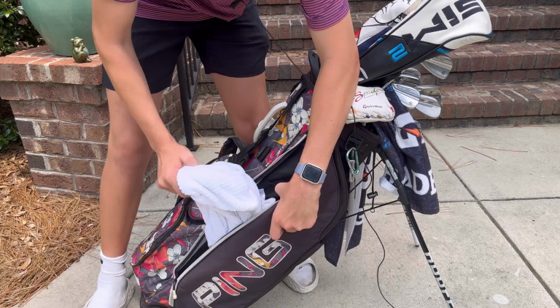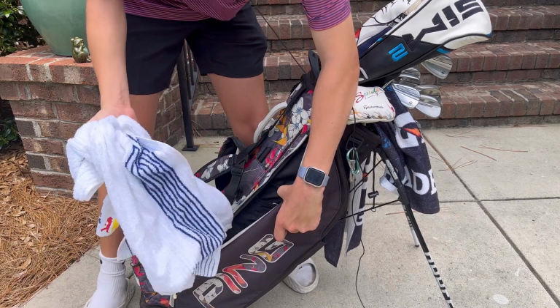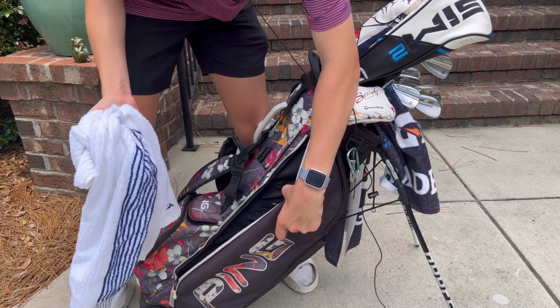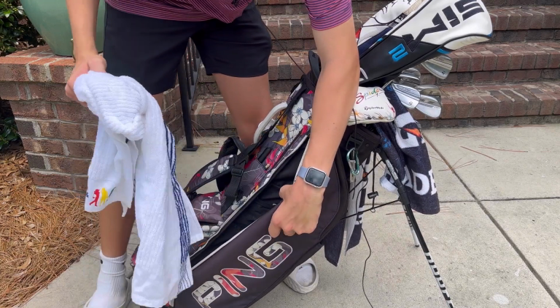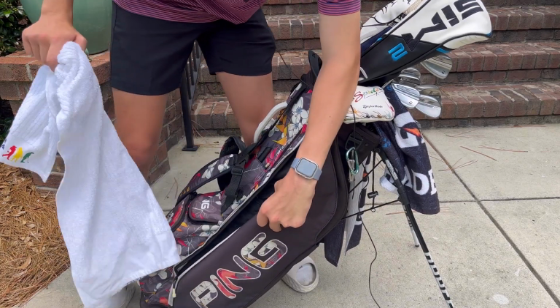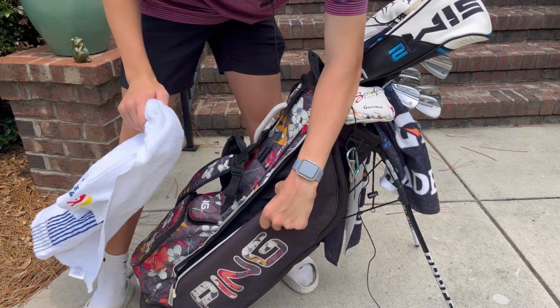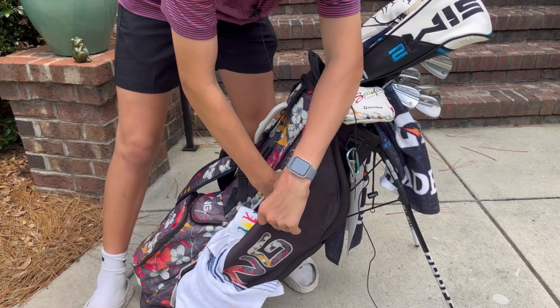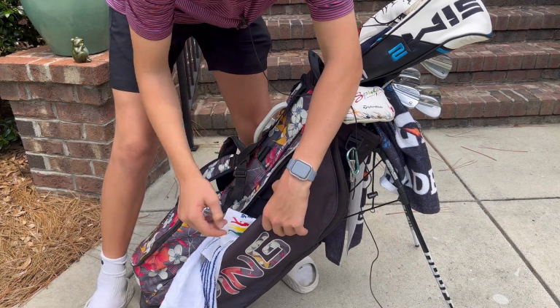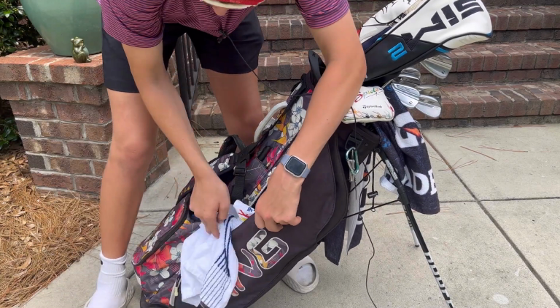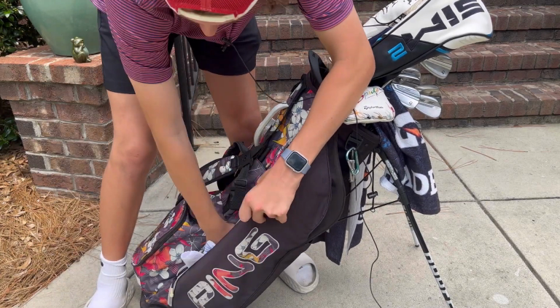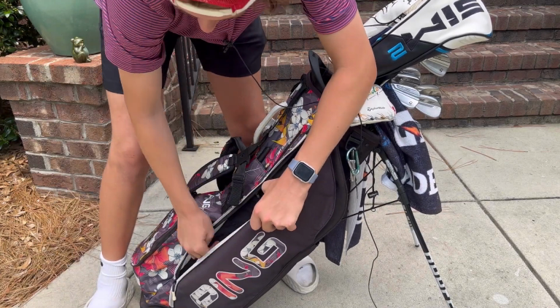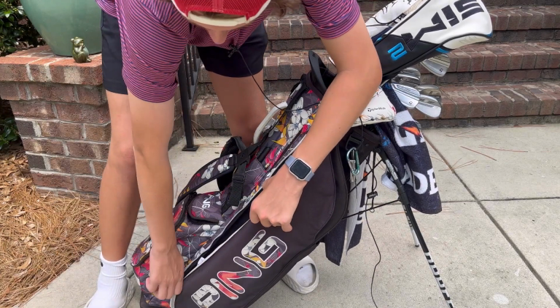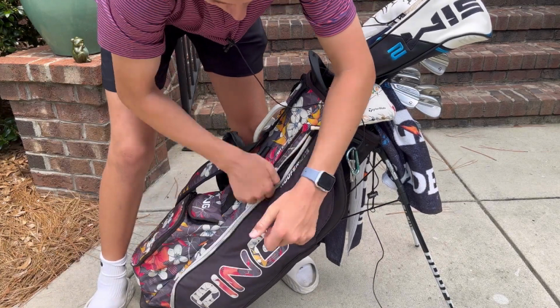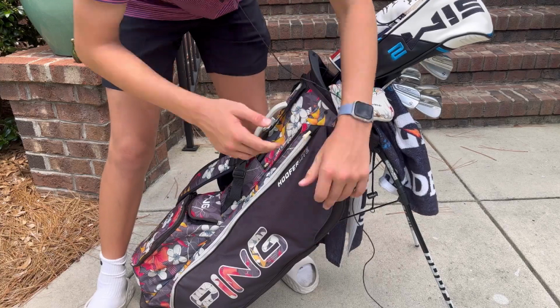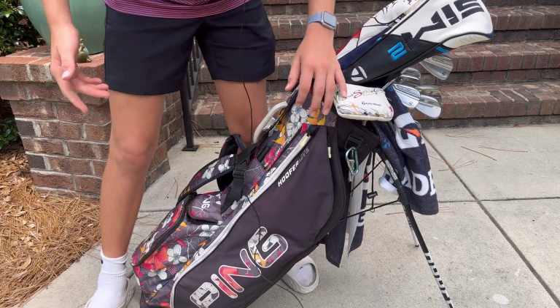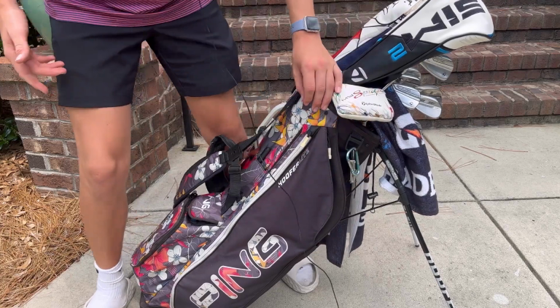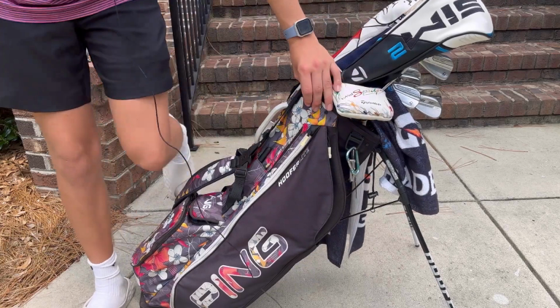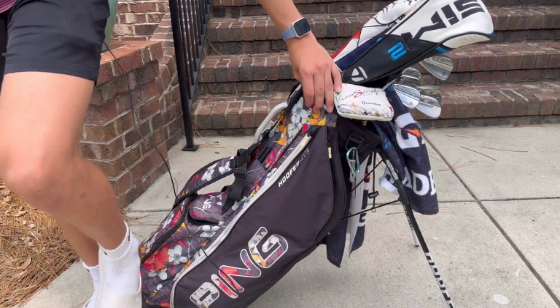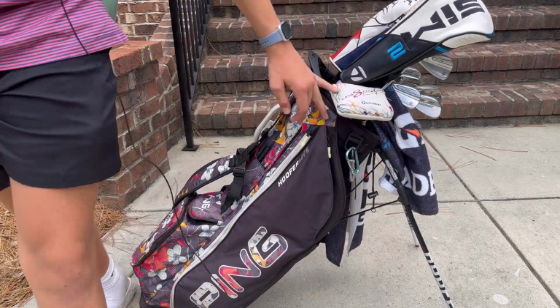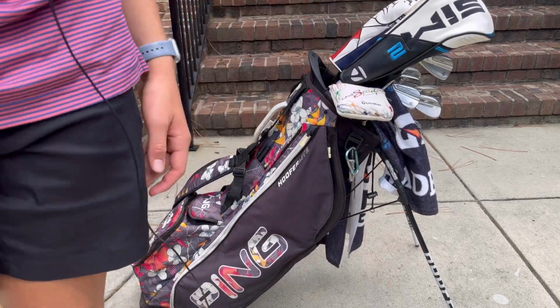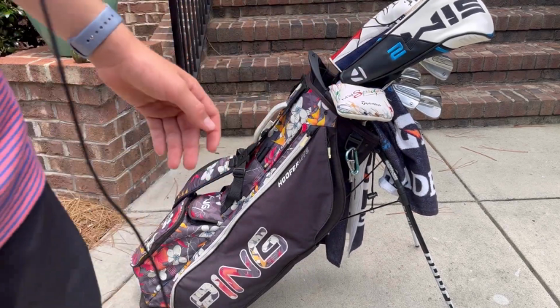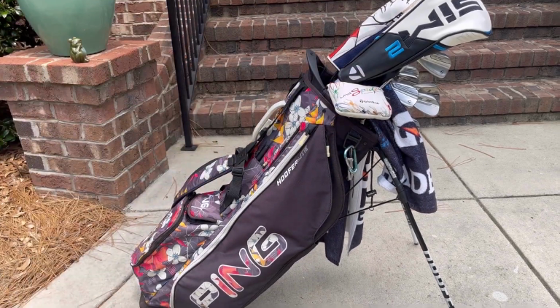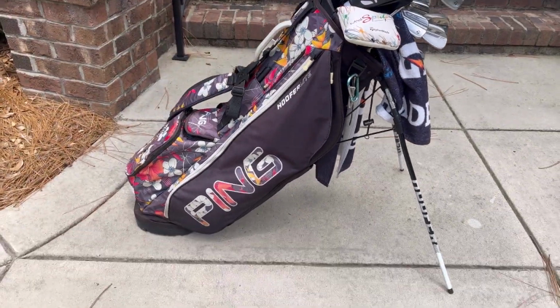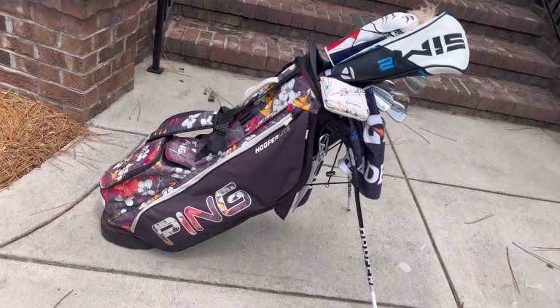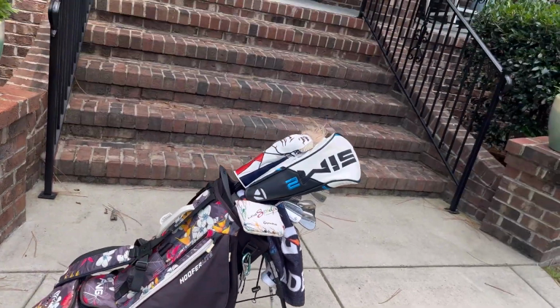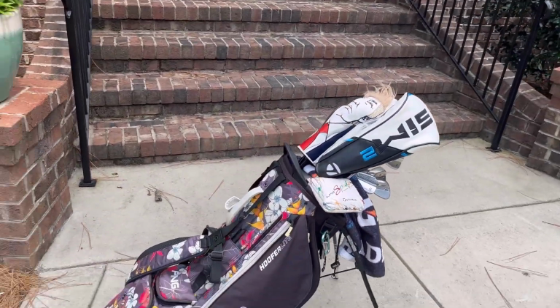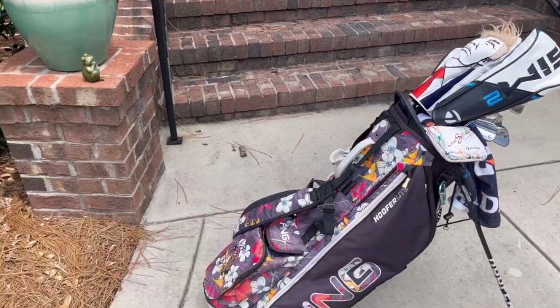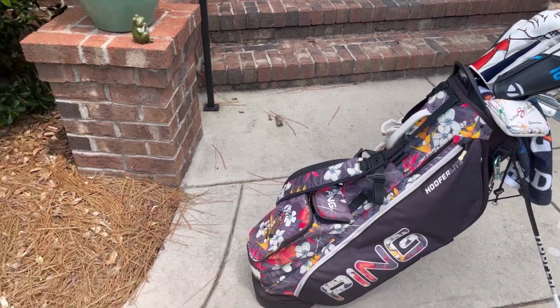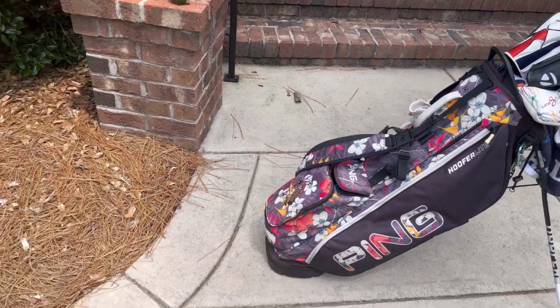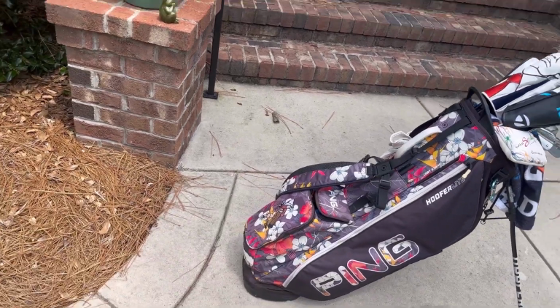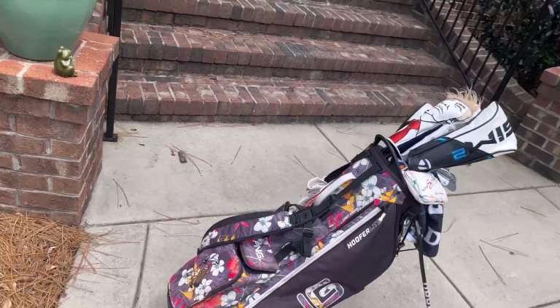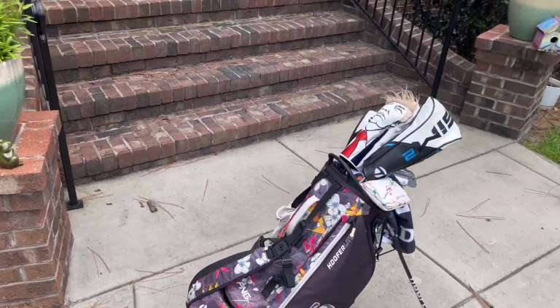Now let's move on to the big pocket. I carry an extra towel and that's literally it — I just keep all my necessities in our golf carts that we drive up to the course.